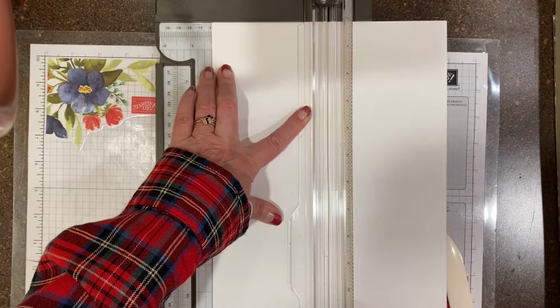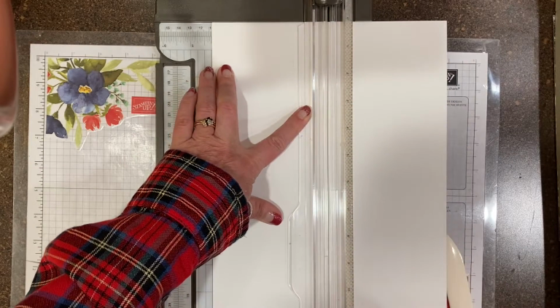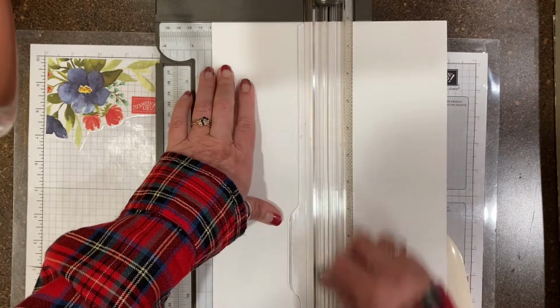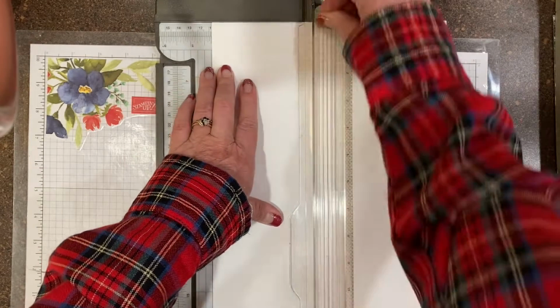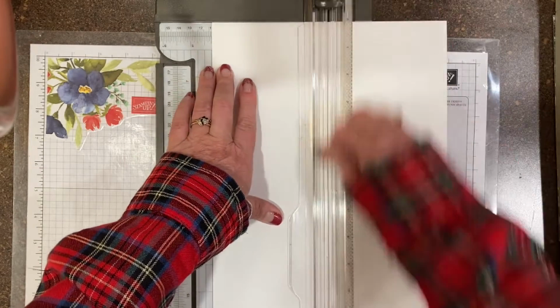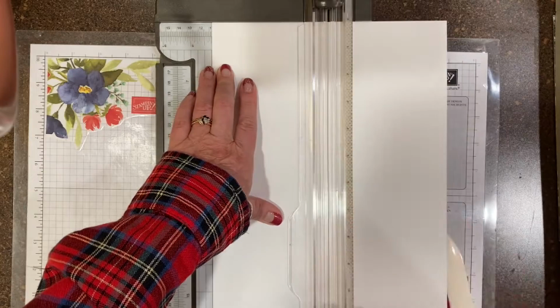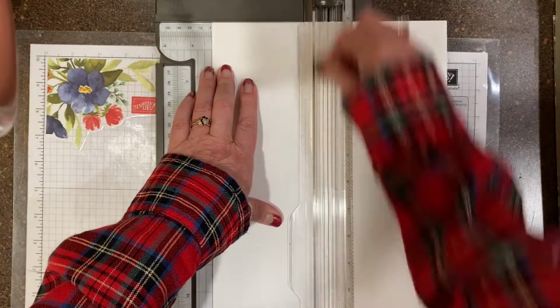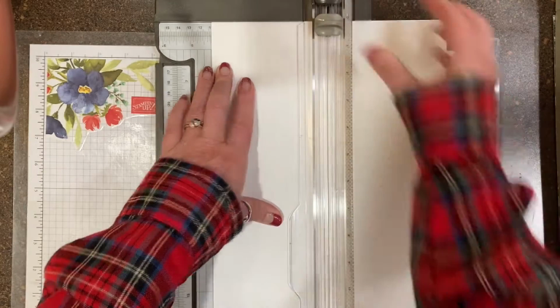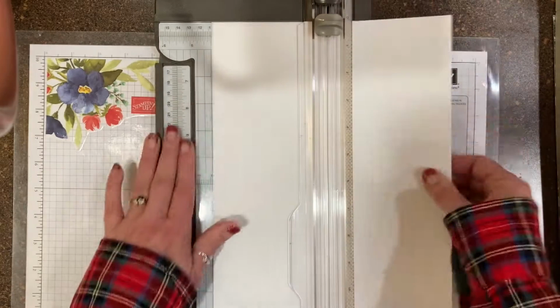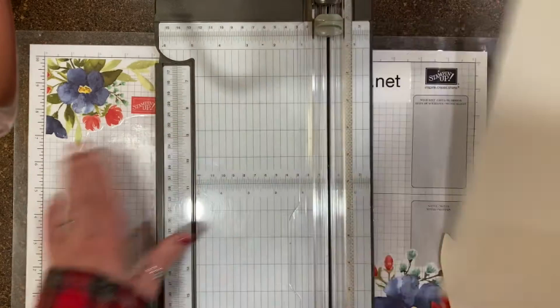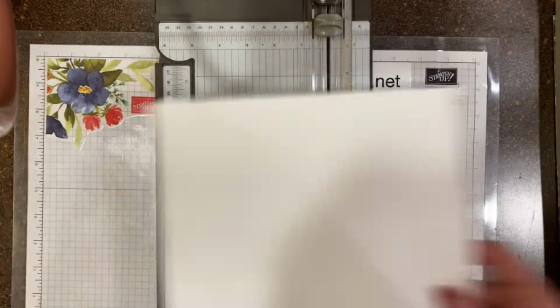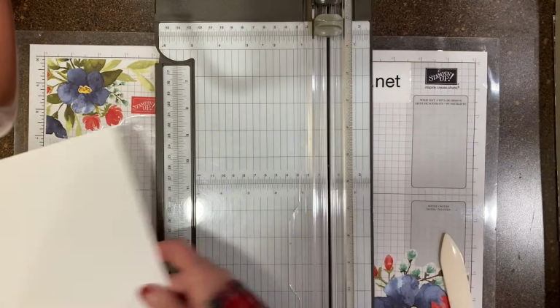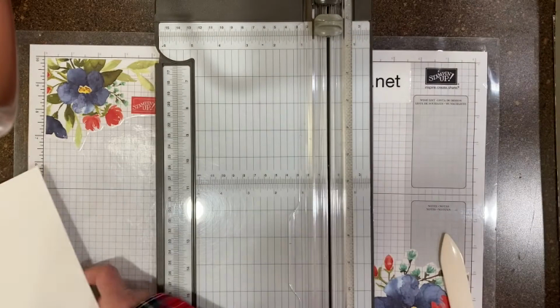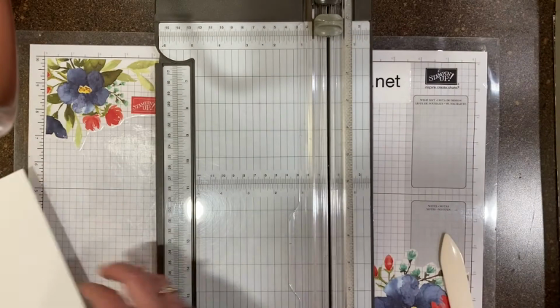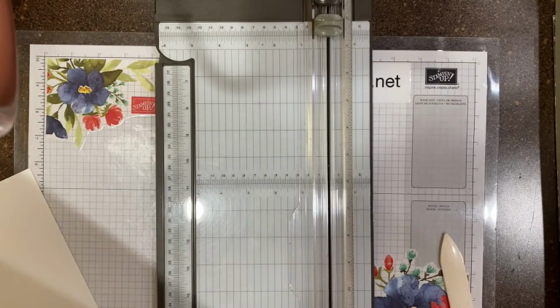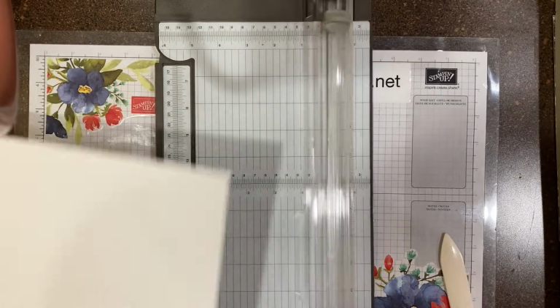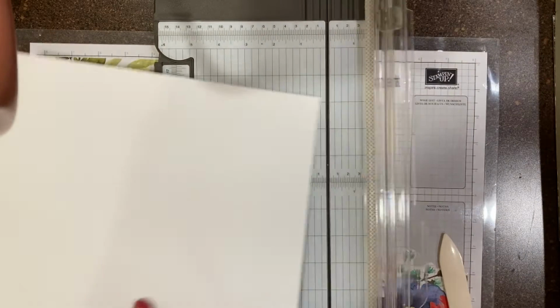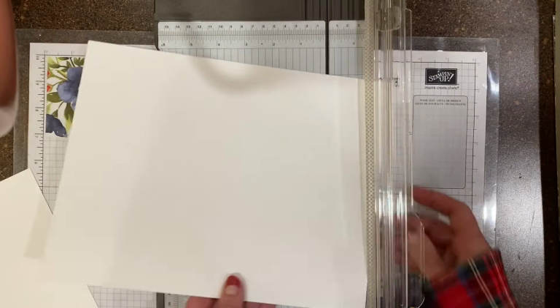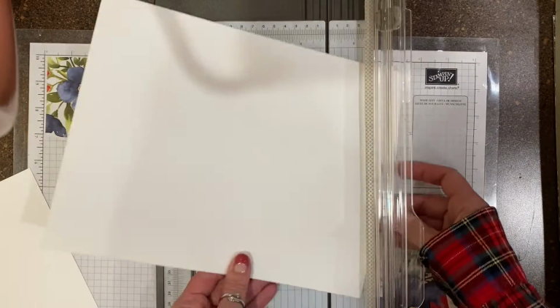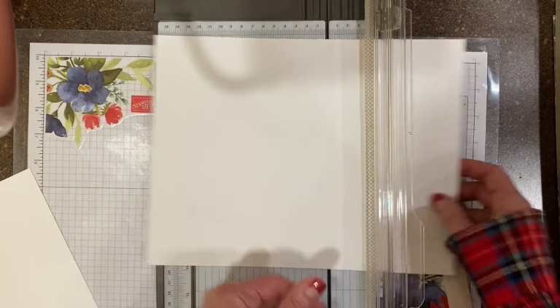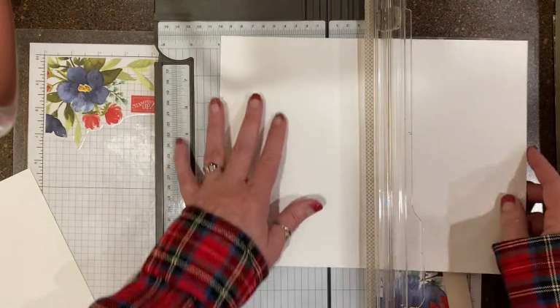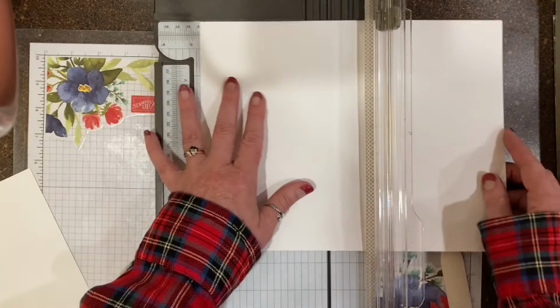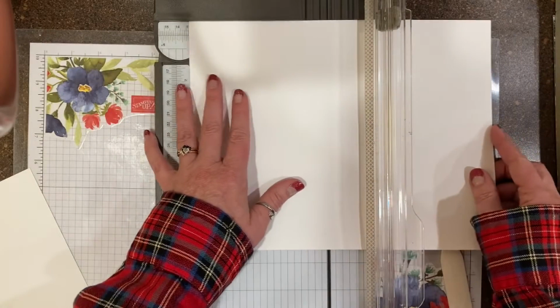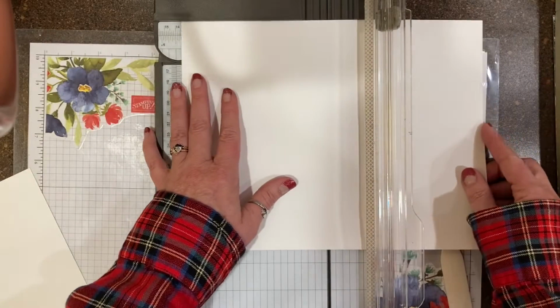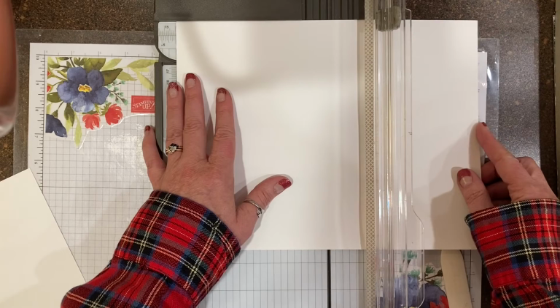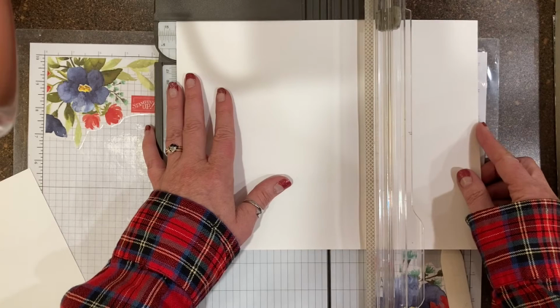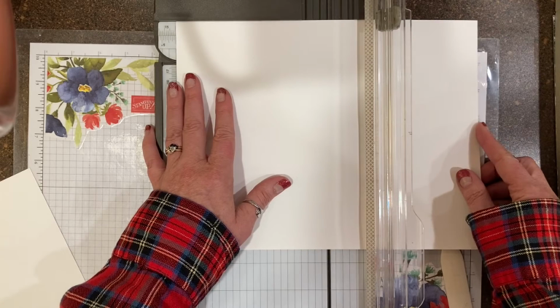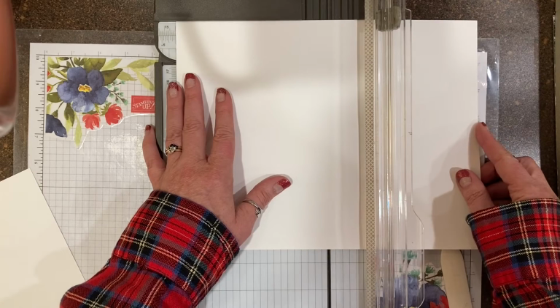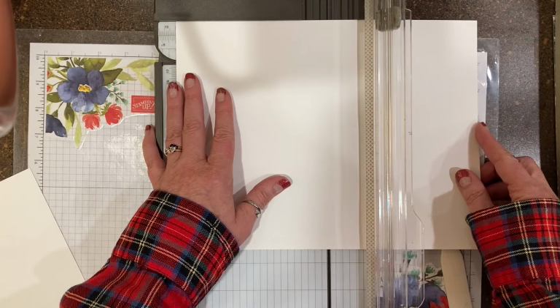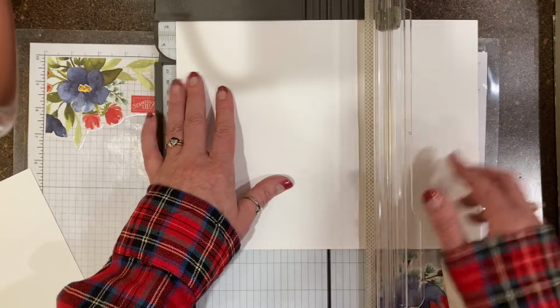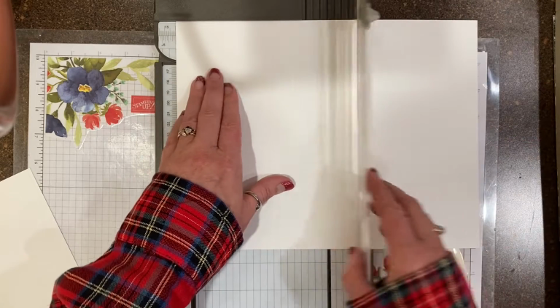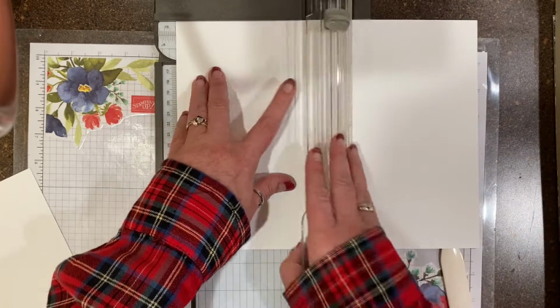Make sure you have your scoring blade, not your cutting blade. This one I scored at 4¼, and this one I will score at 5½.